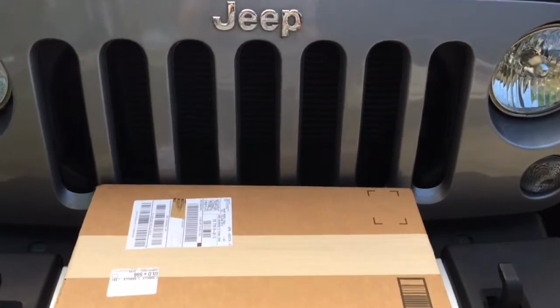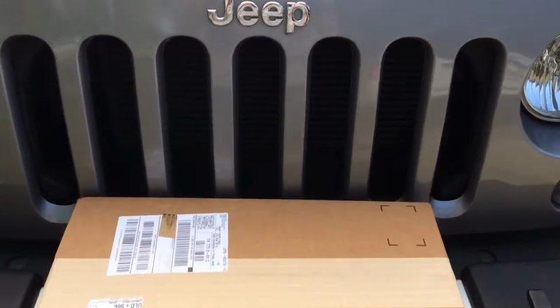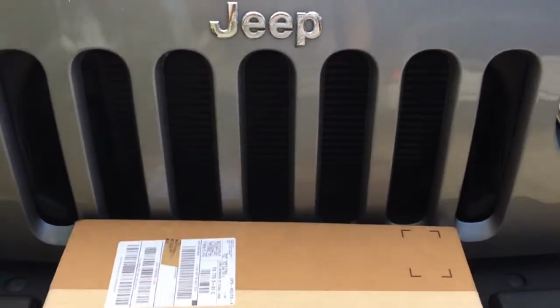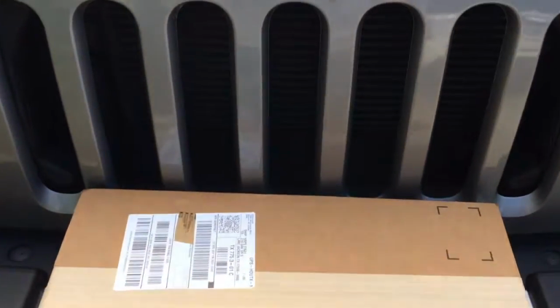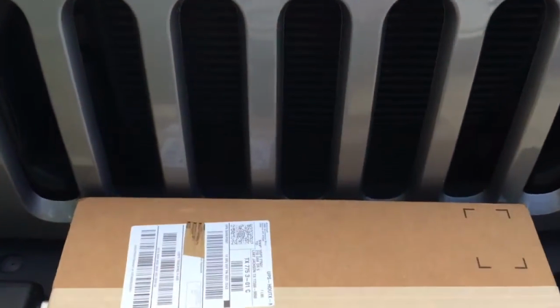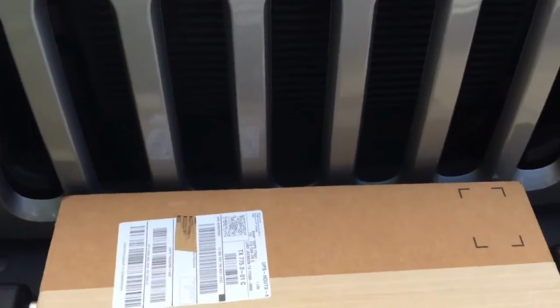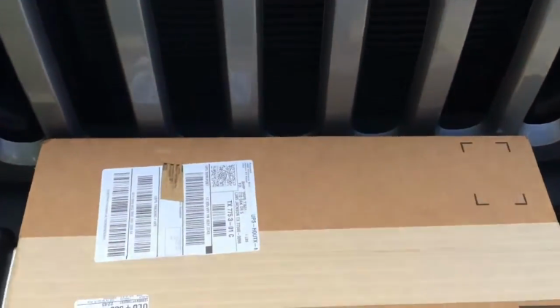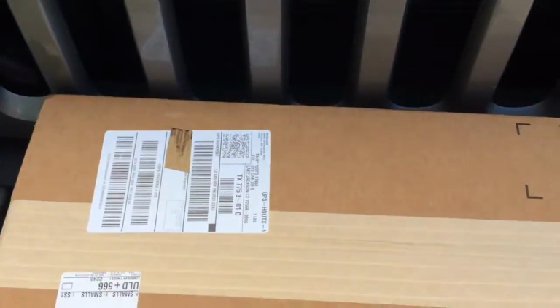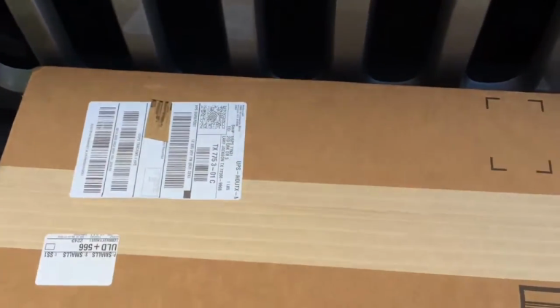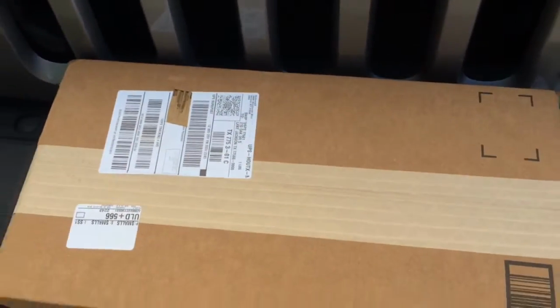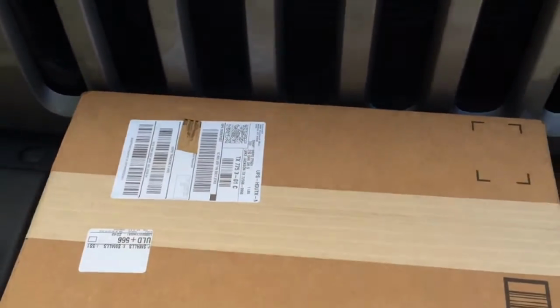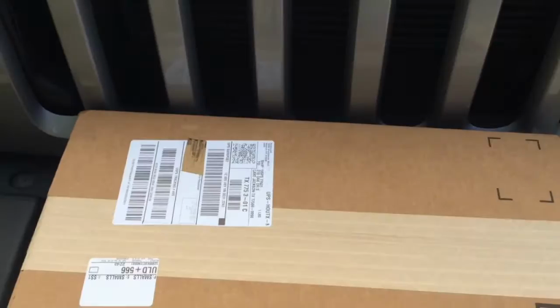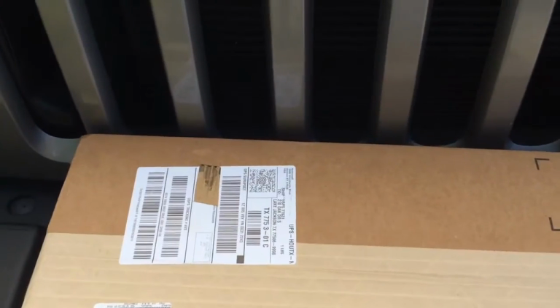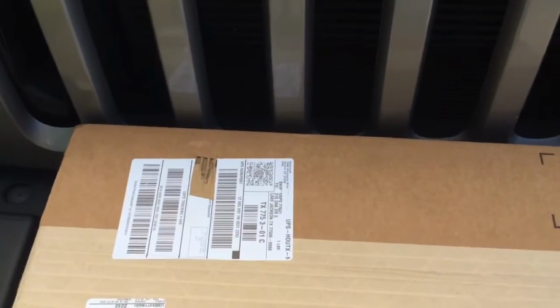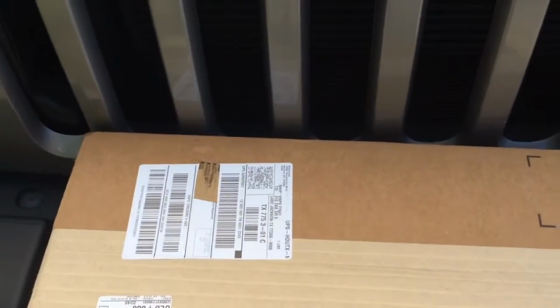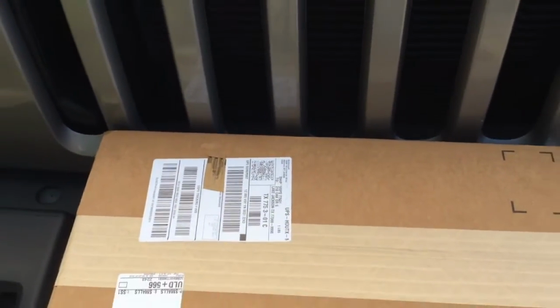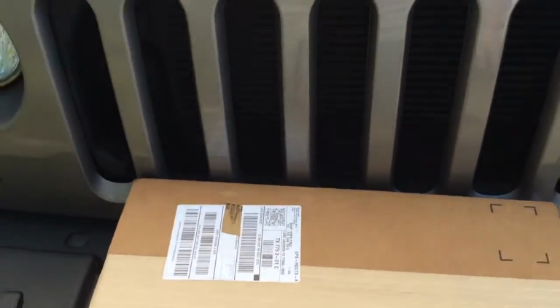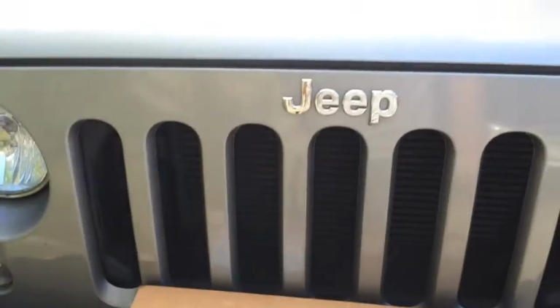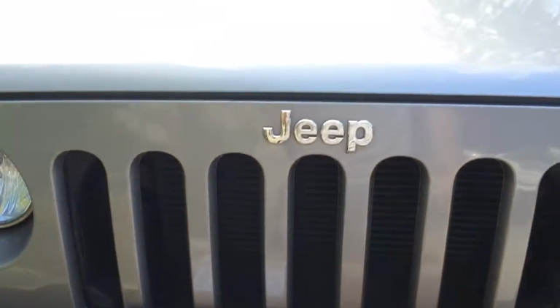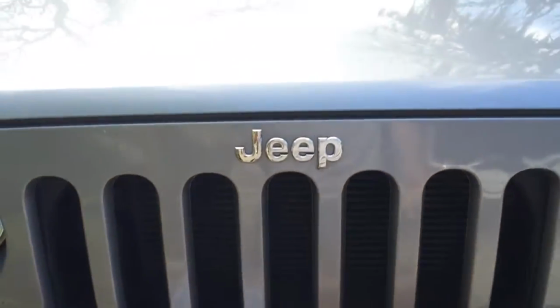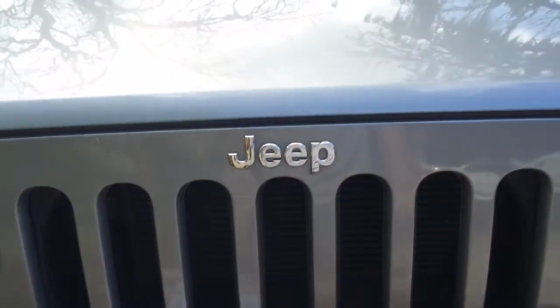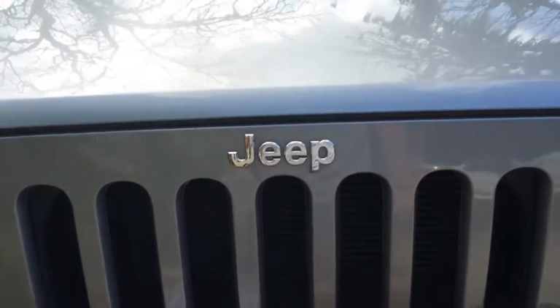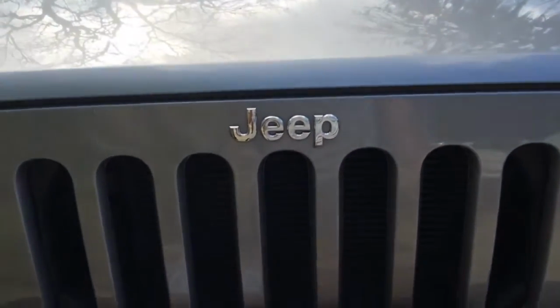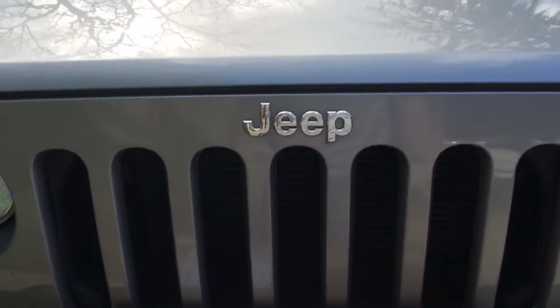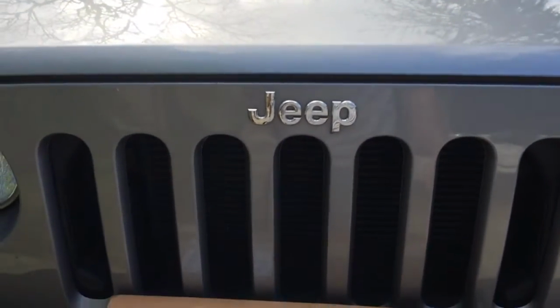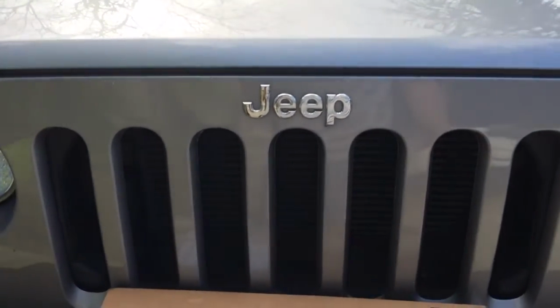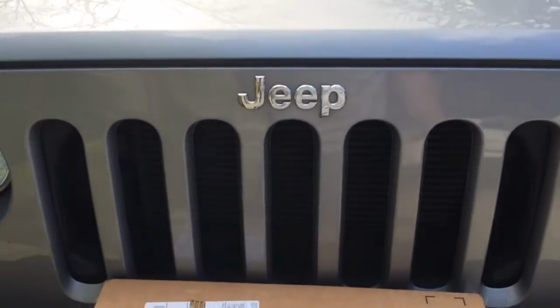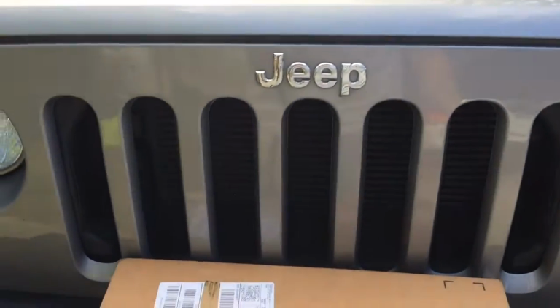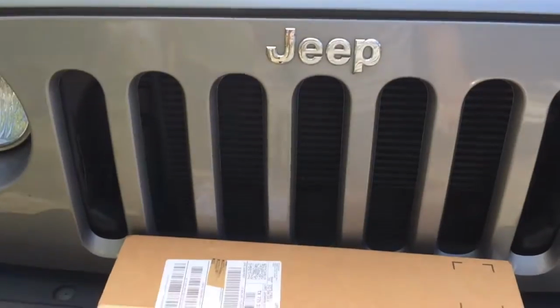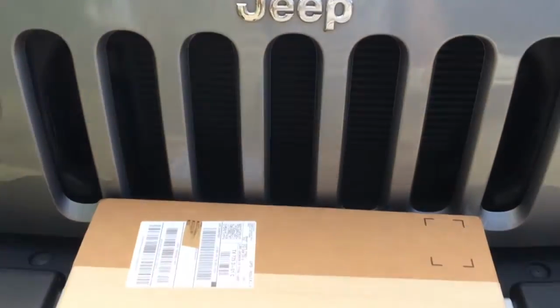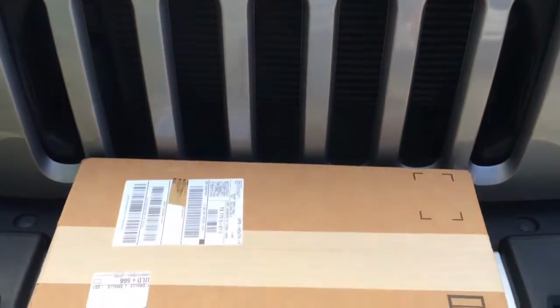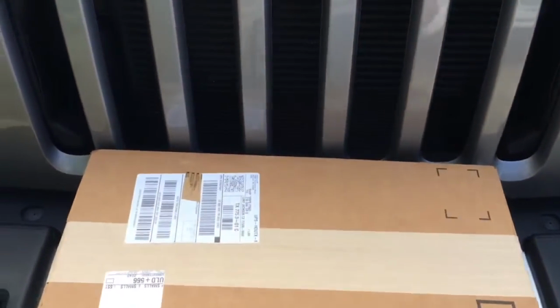What's up YouTube? Quick Gear Vids here. I've got a package in from Antenna X for the Jeep JK. I'm going to do an unboxing and an install.